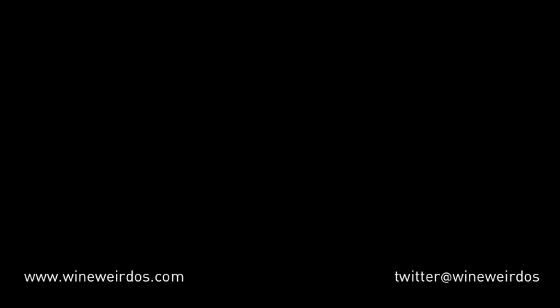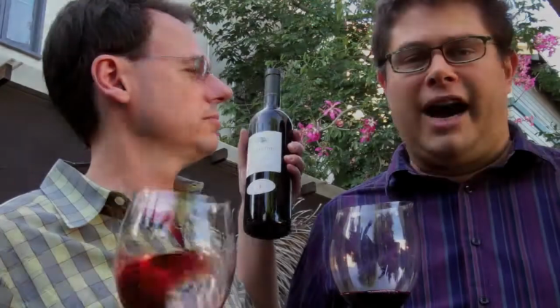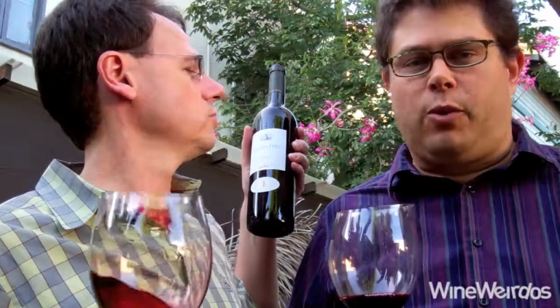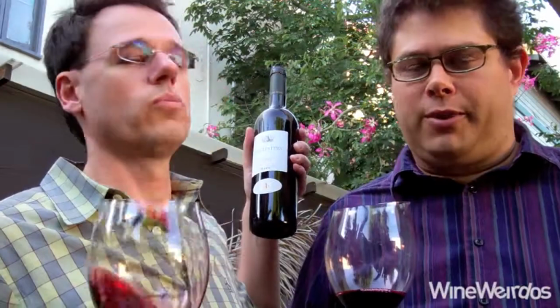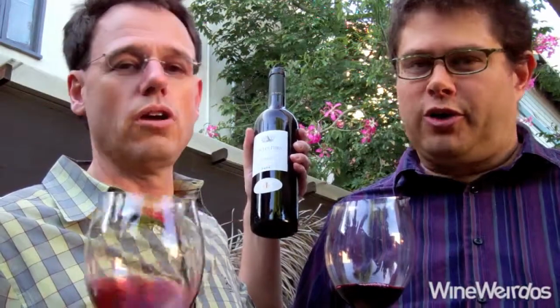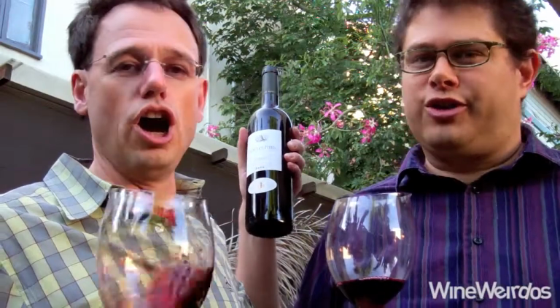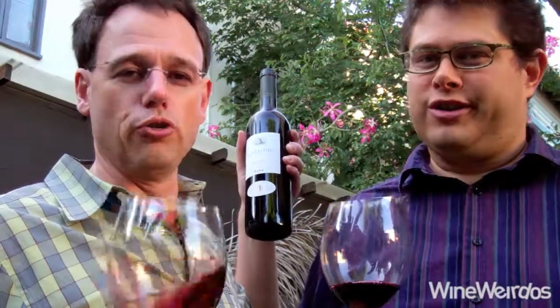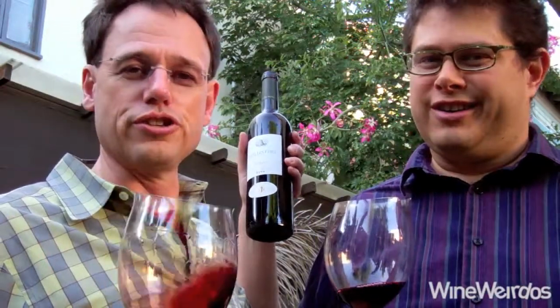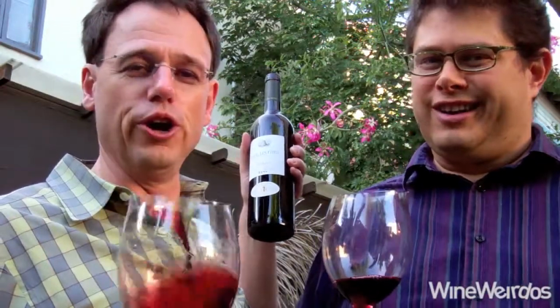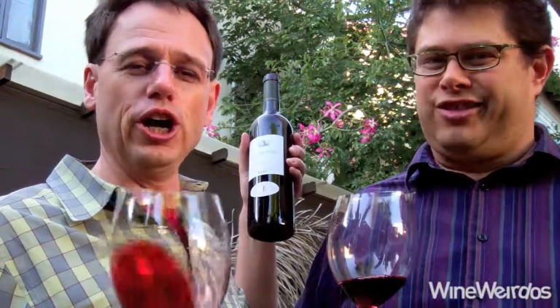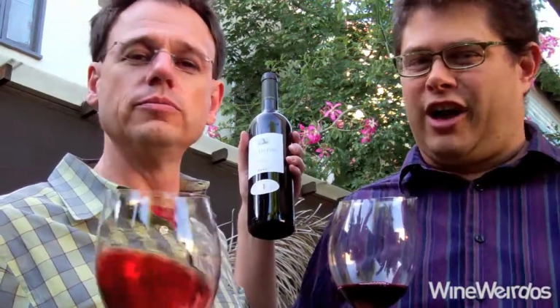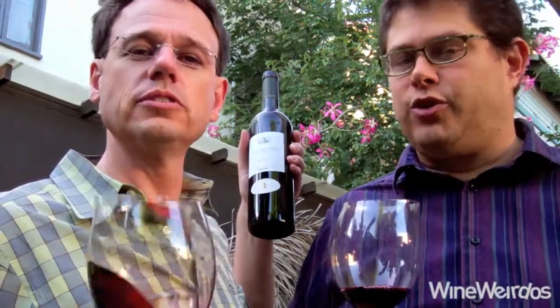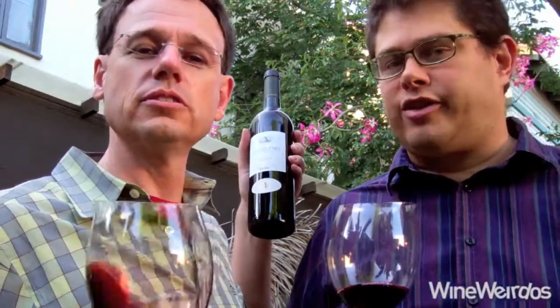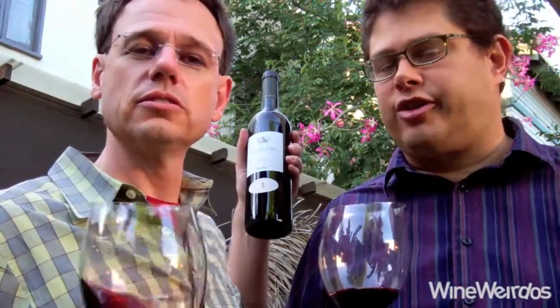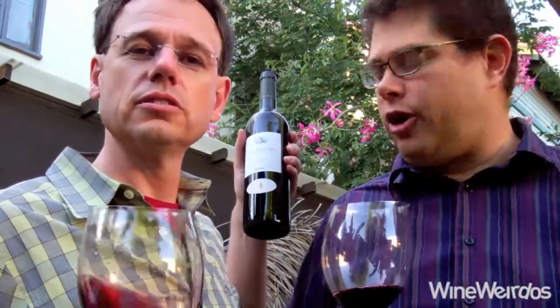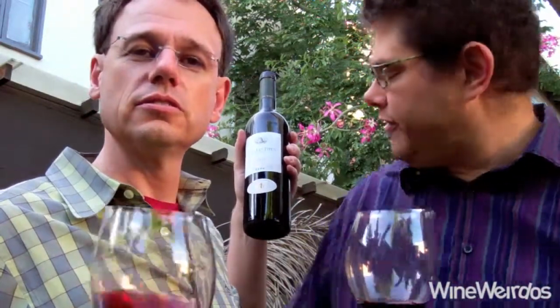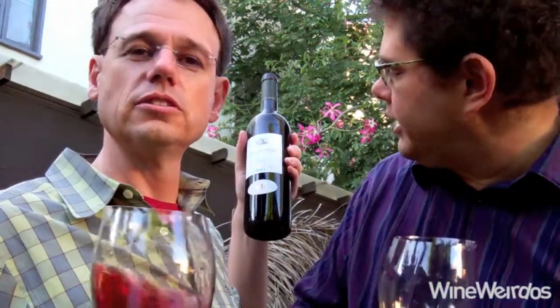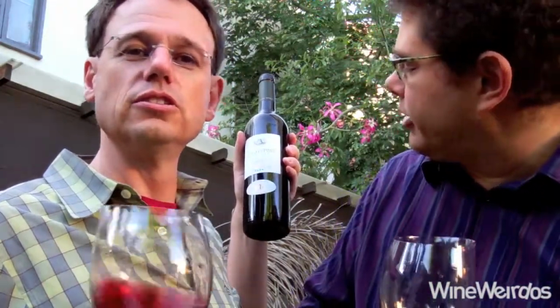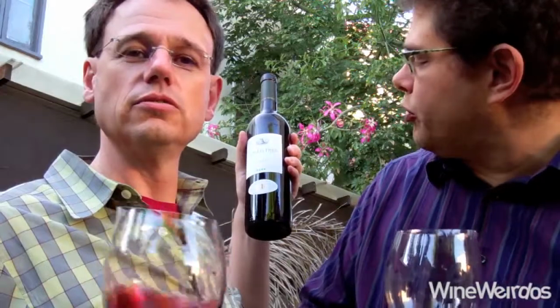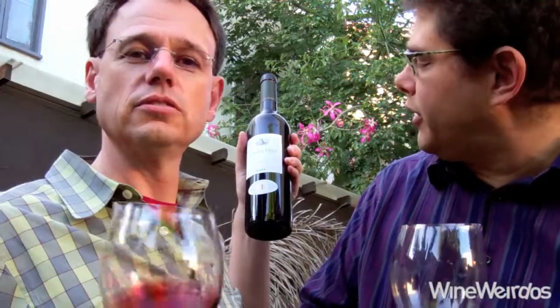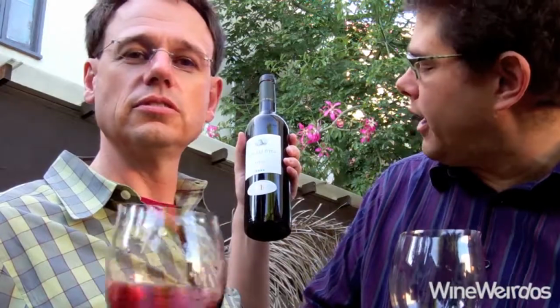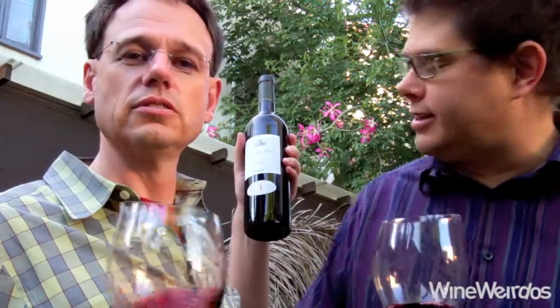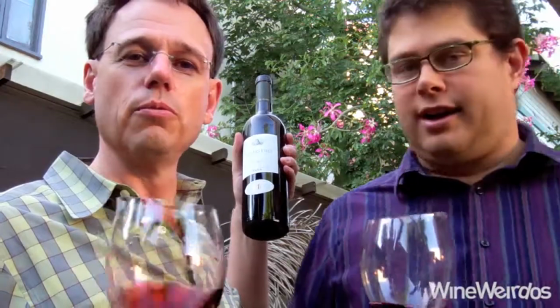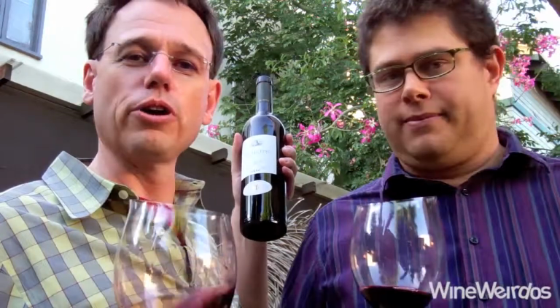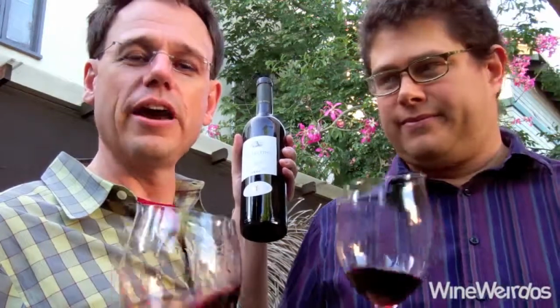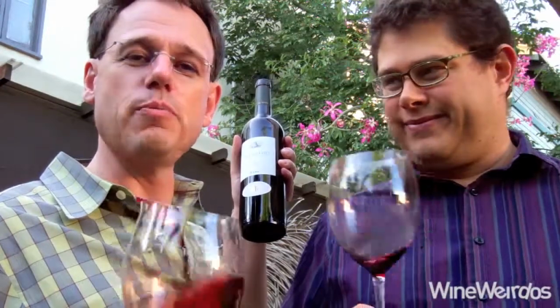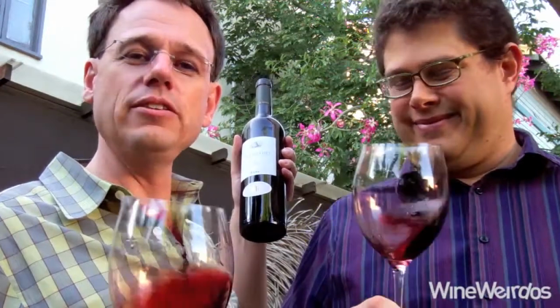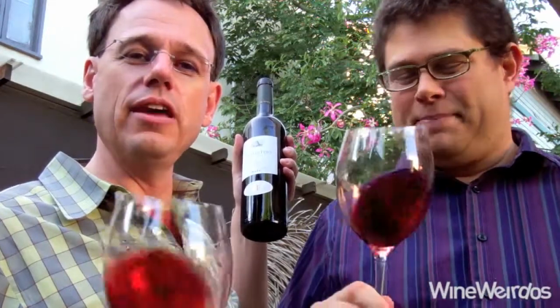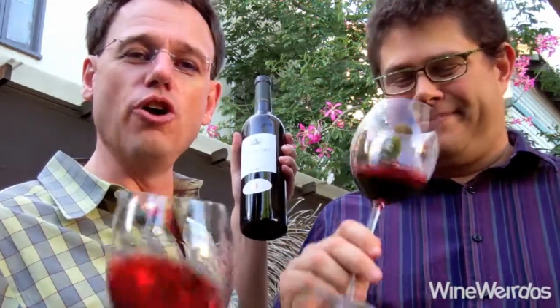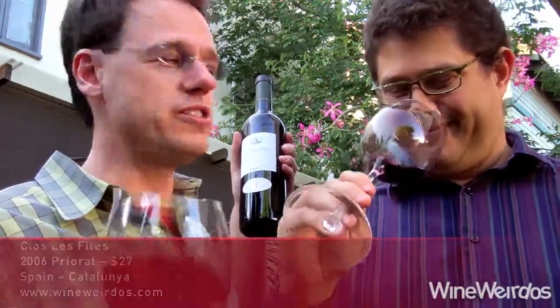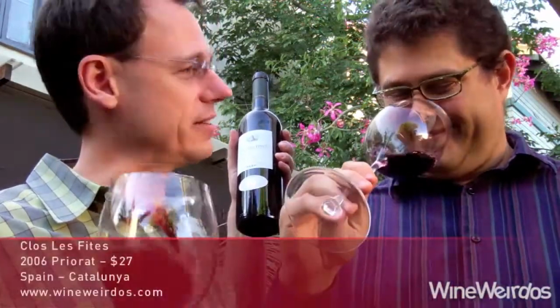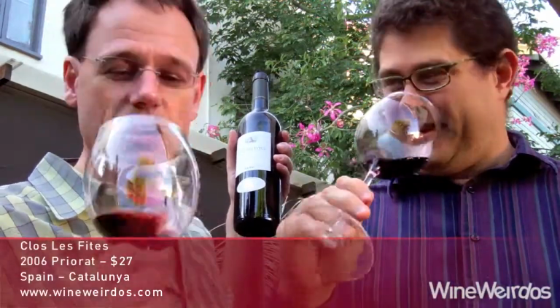Hi for Wine Weirdos. Christopher, check out the 2006 Clos Lafitte. It's a Priorat — we're coming out of Spain. Yep, 06.